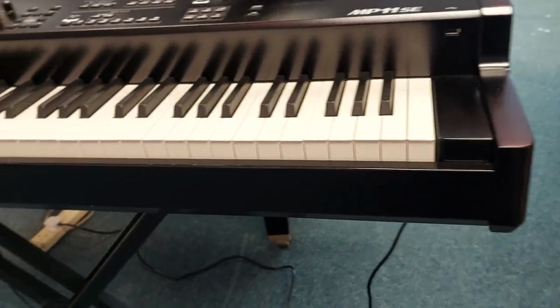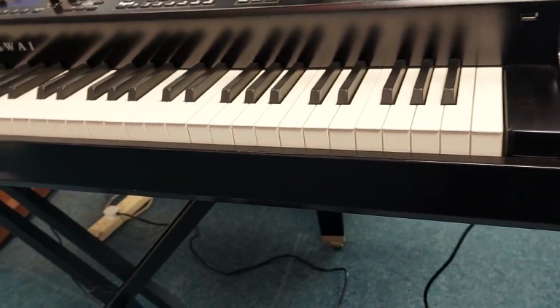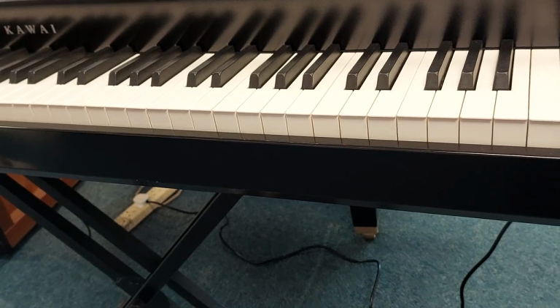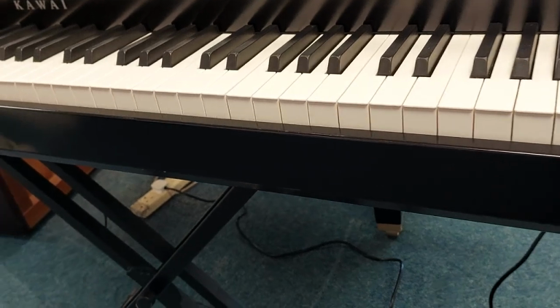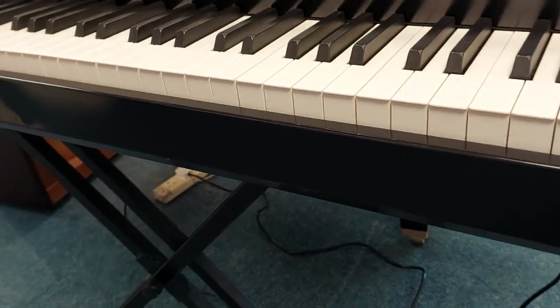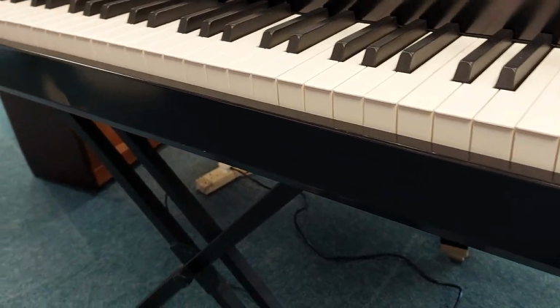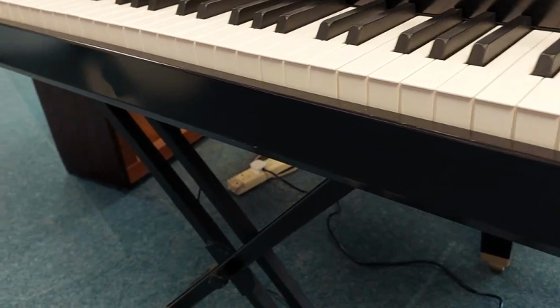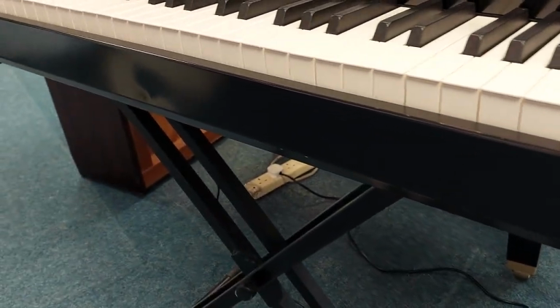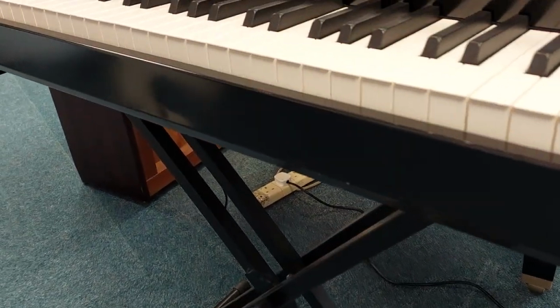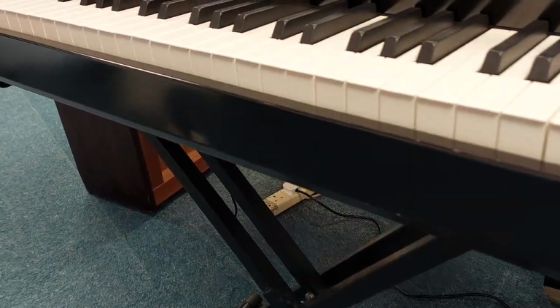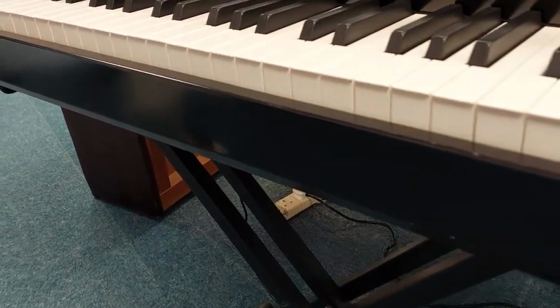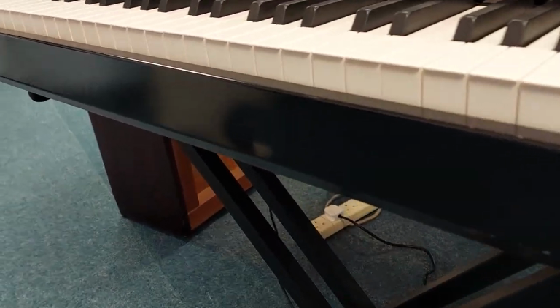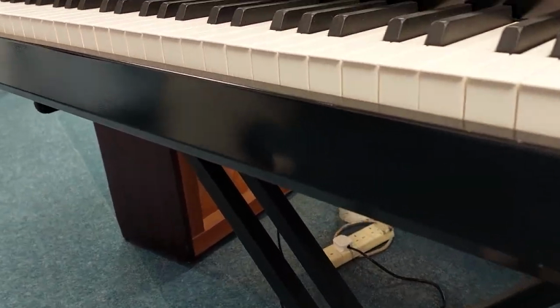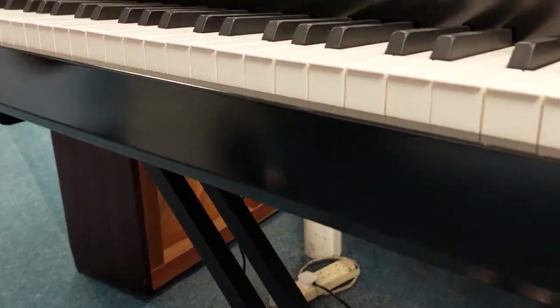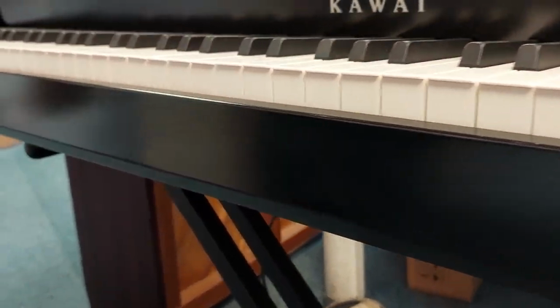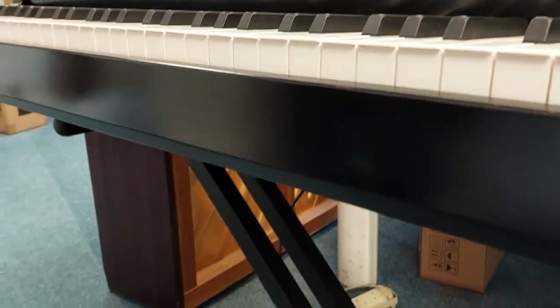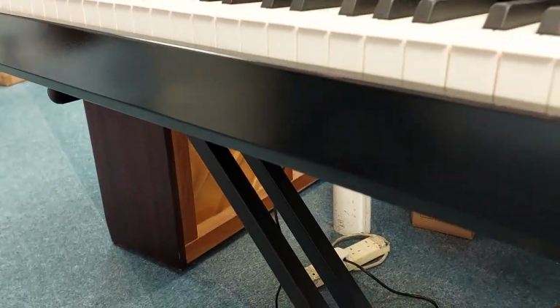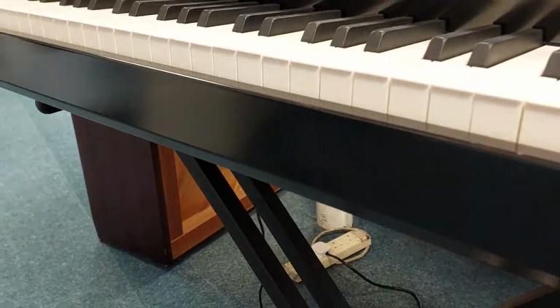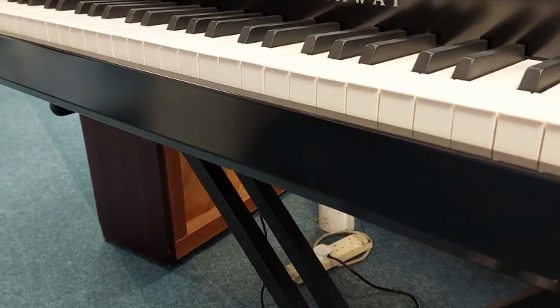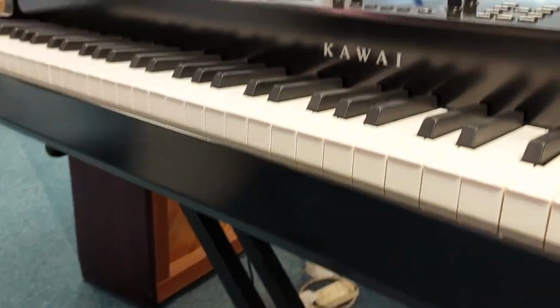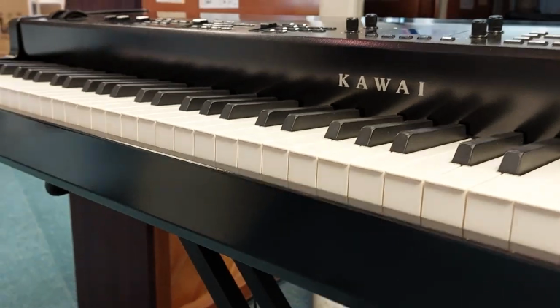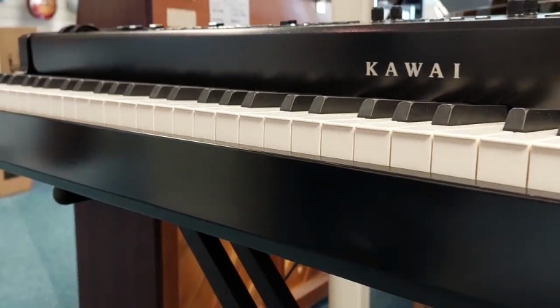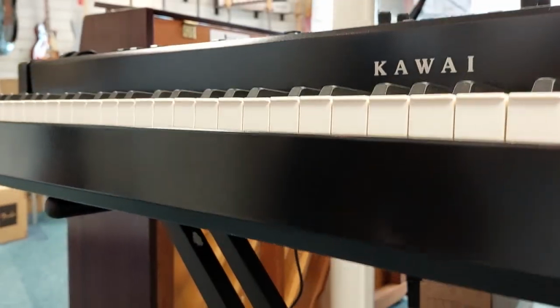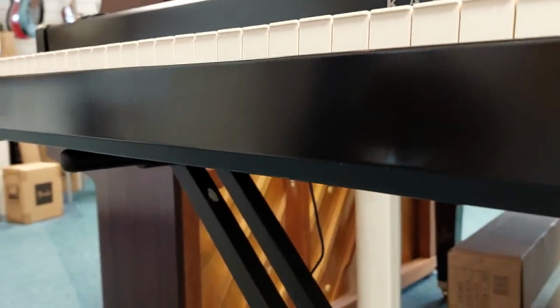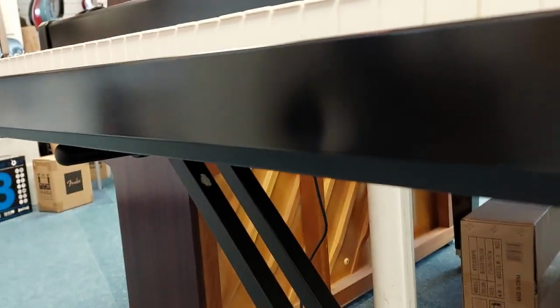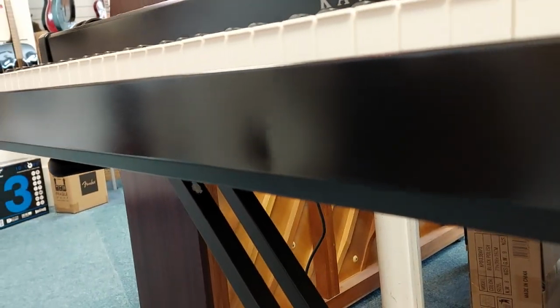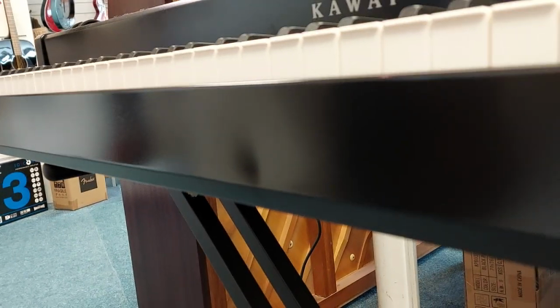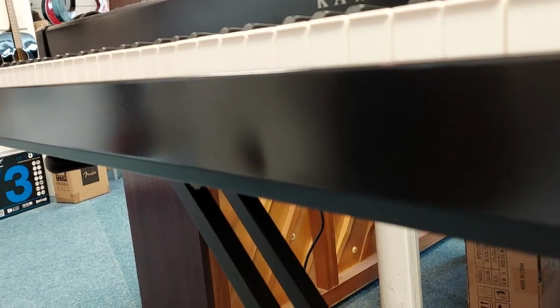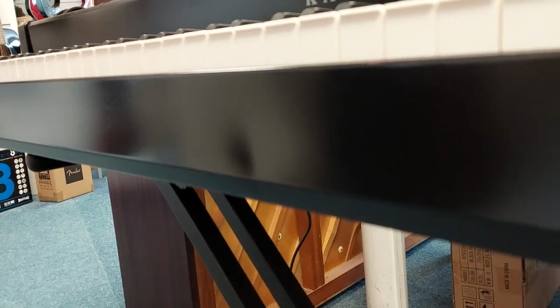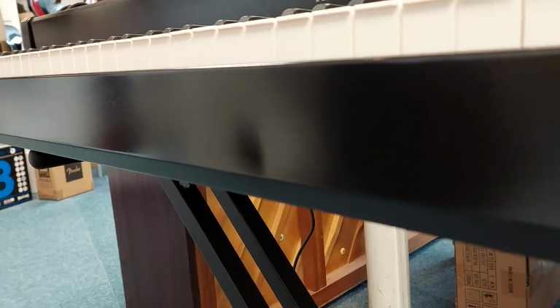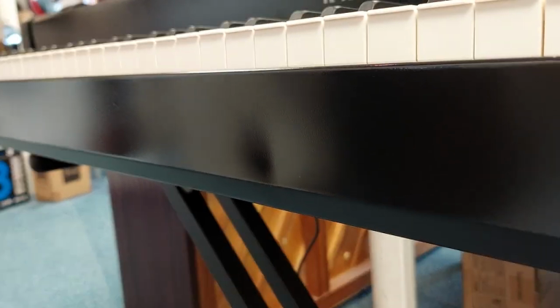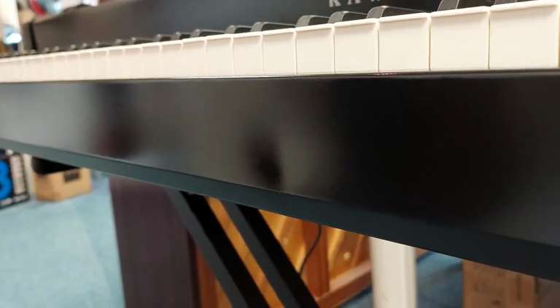If I go along the front here, you can then see a slight indentation there. It's really hard to capture on camera — but there it is.